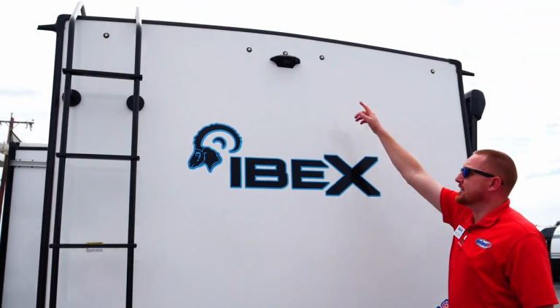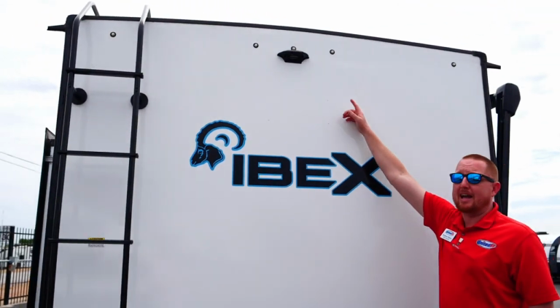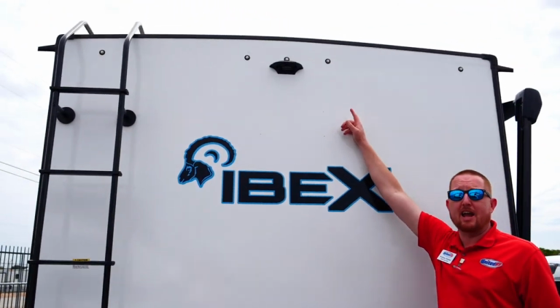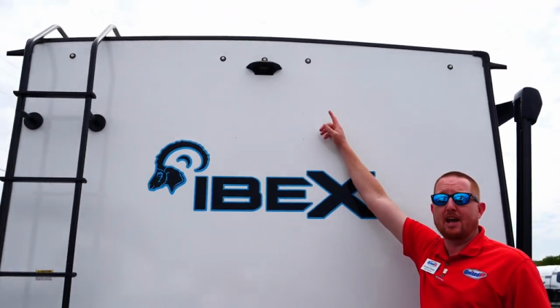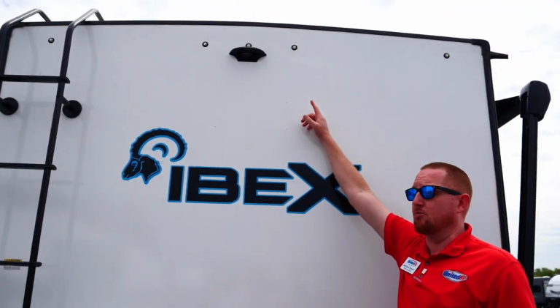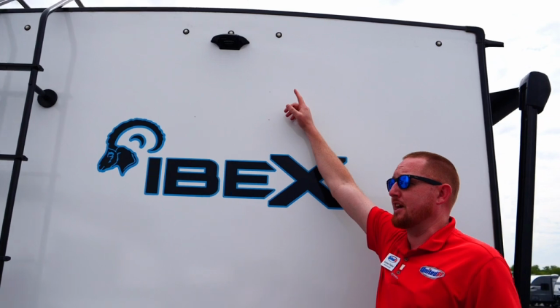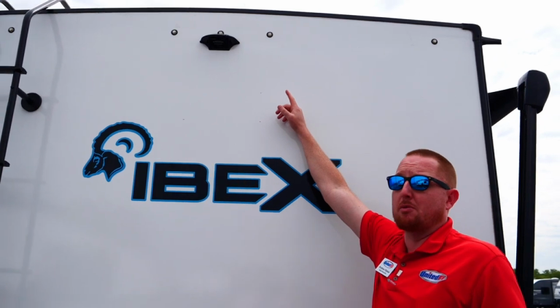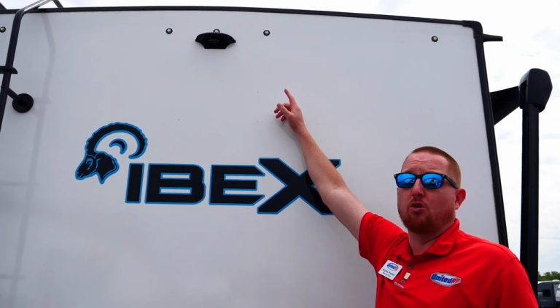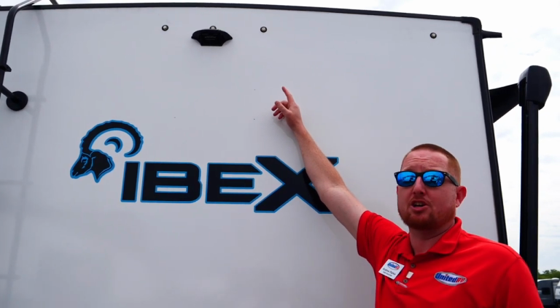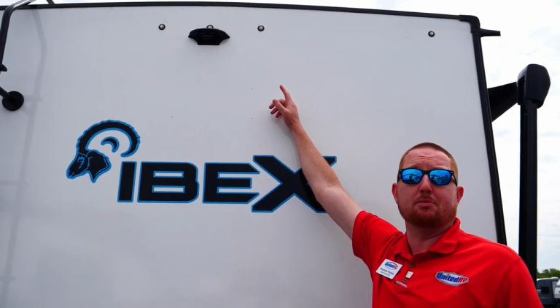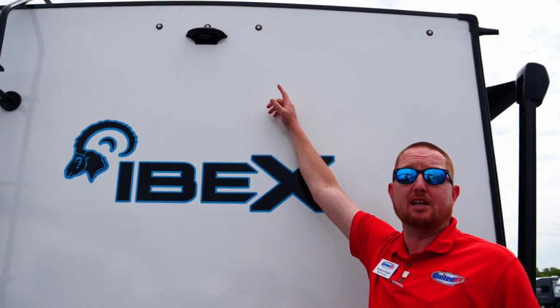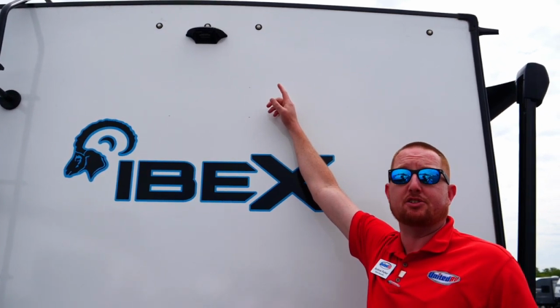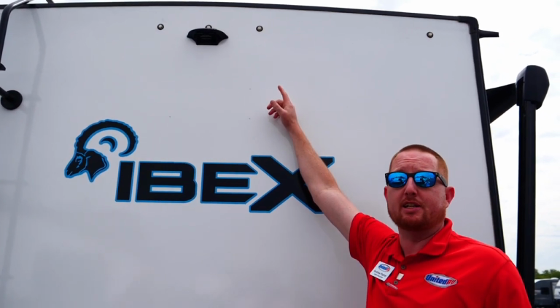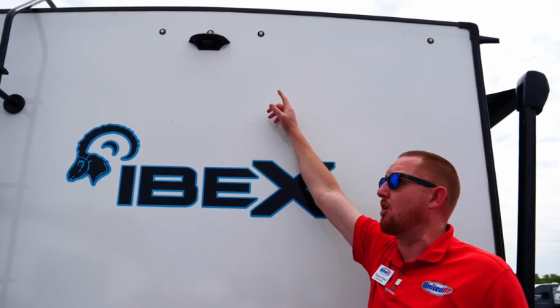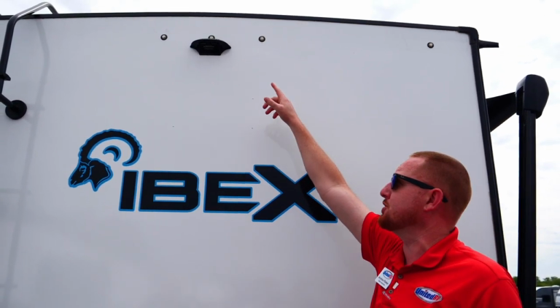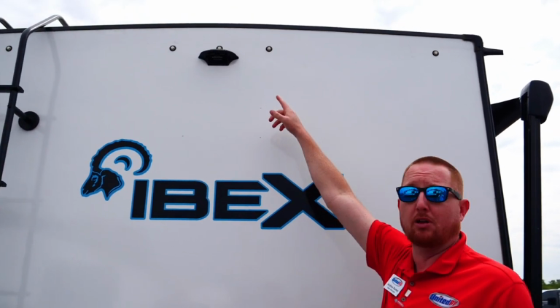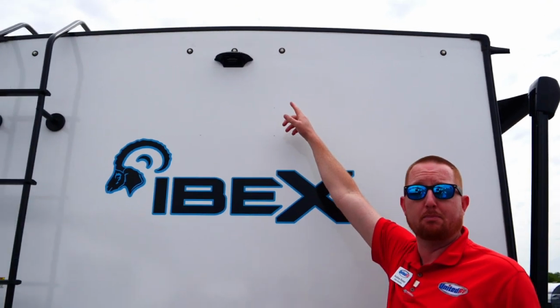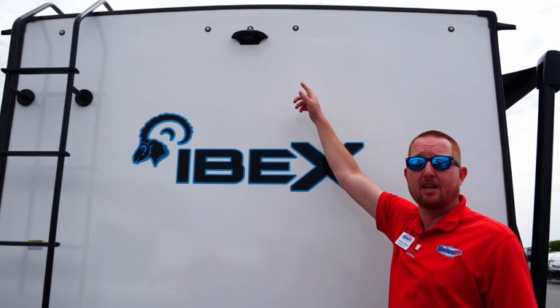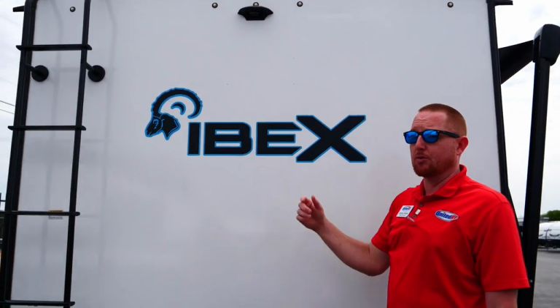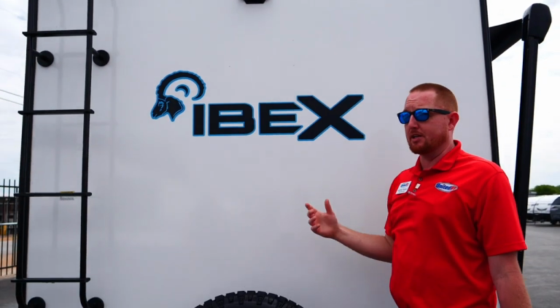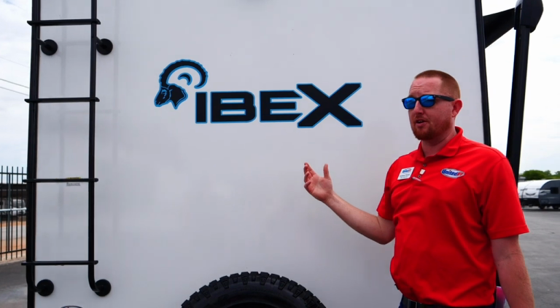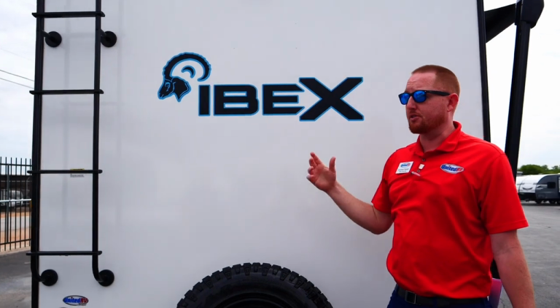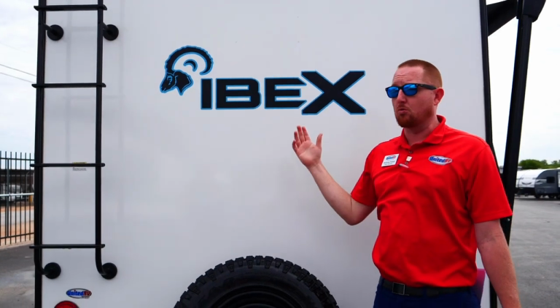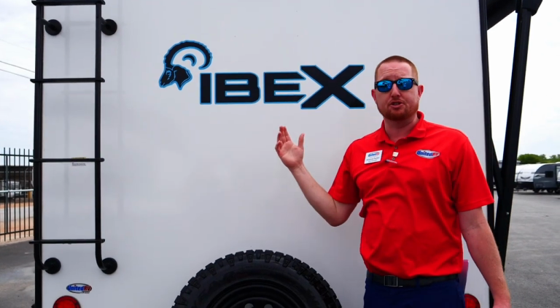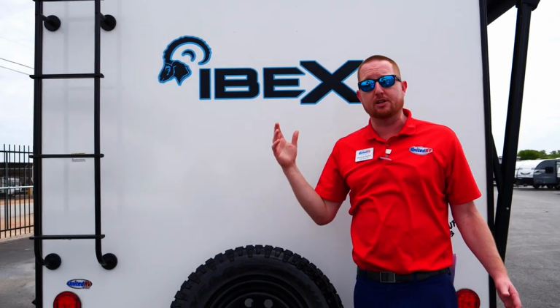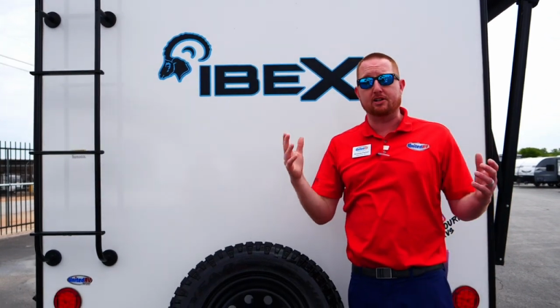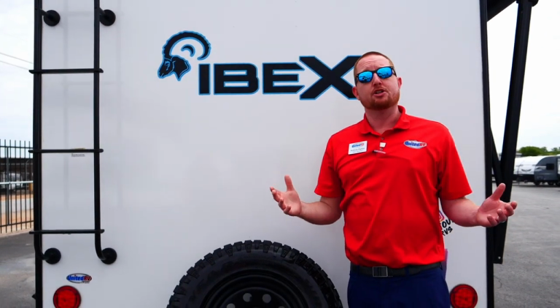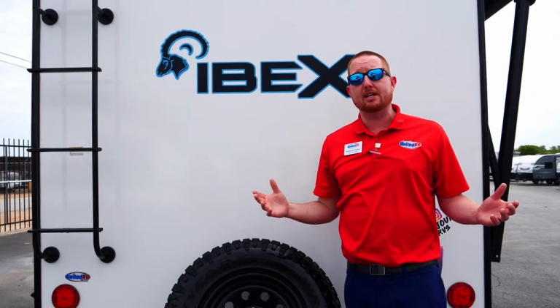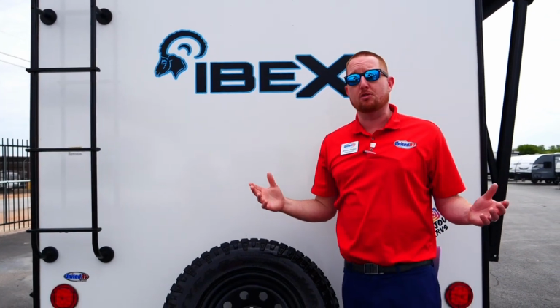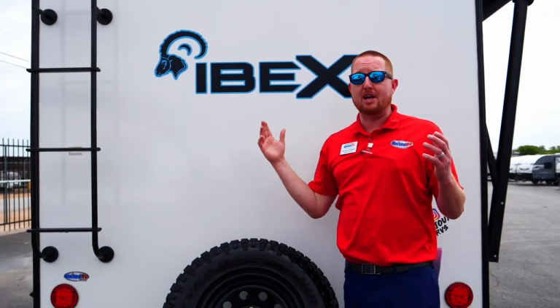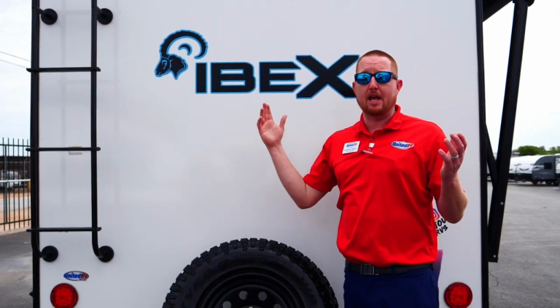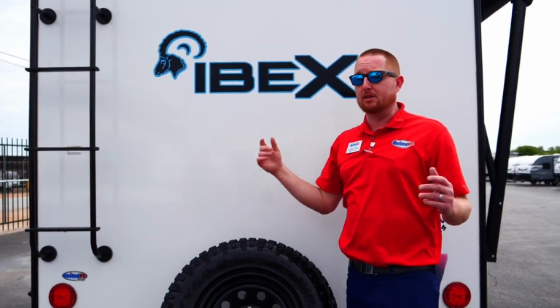It's backup camera ready. We sell screens from a 4-inch all the way up to a 7-inch — just plug and play. When you put it in reverse, or if you want to watch your trailer while towing down the road, you have that capability.